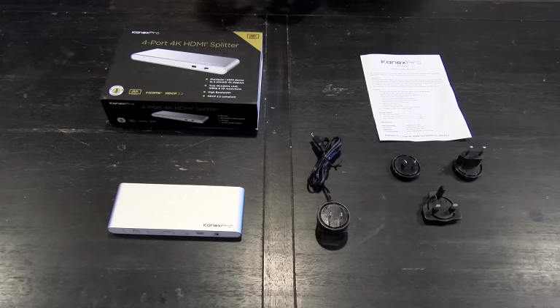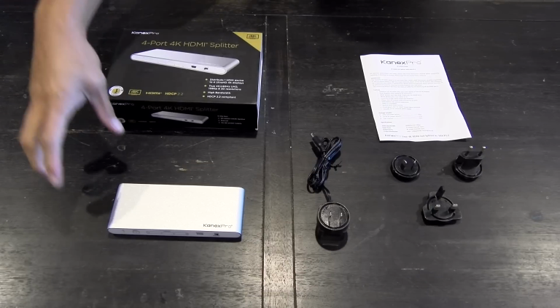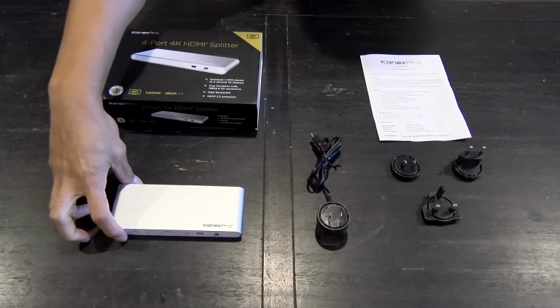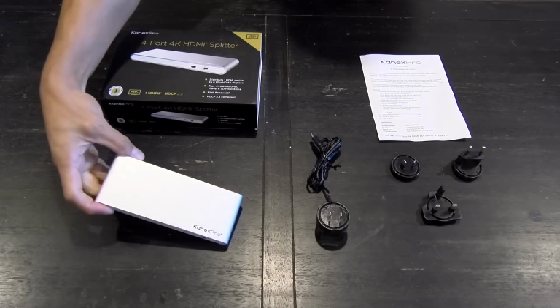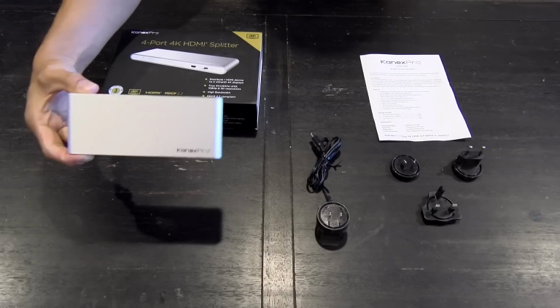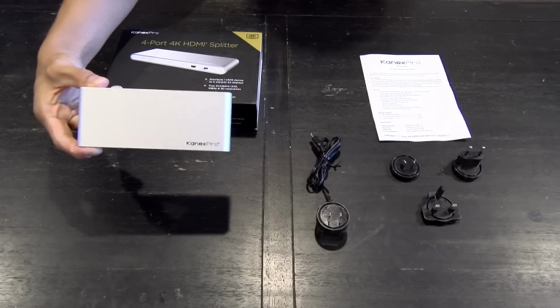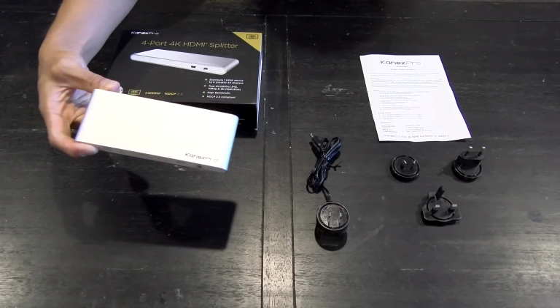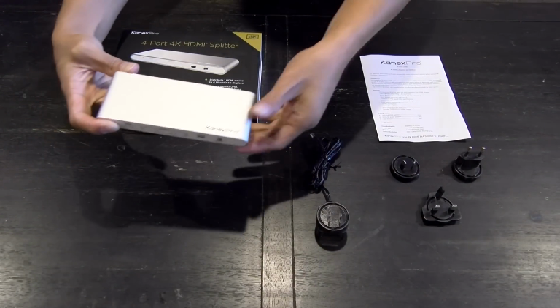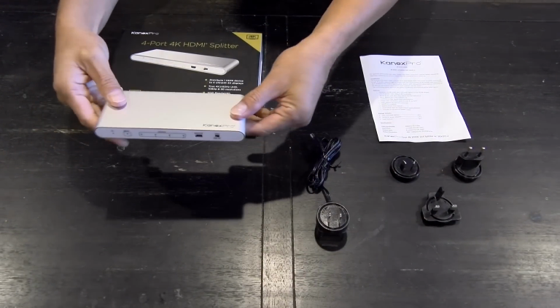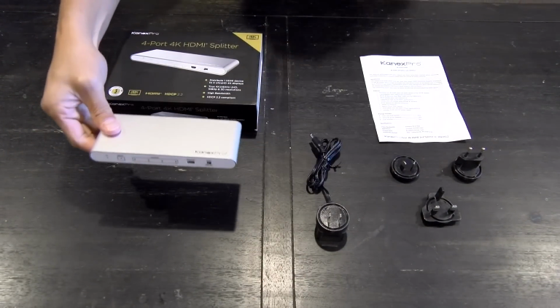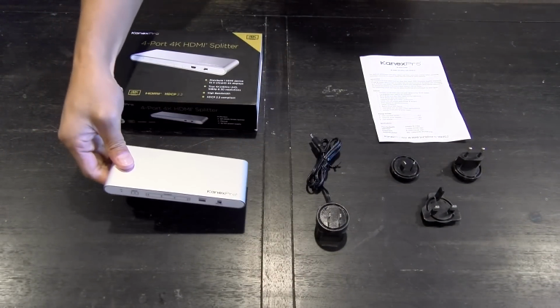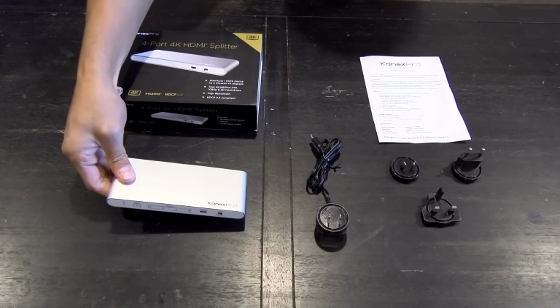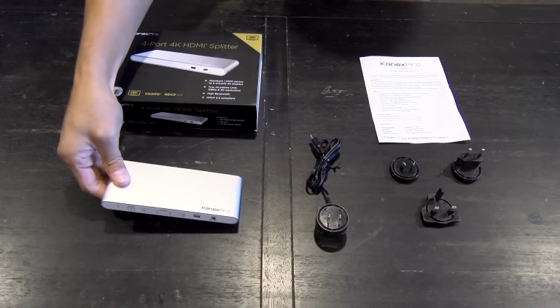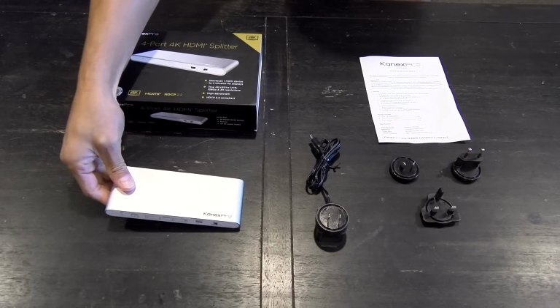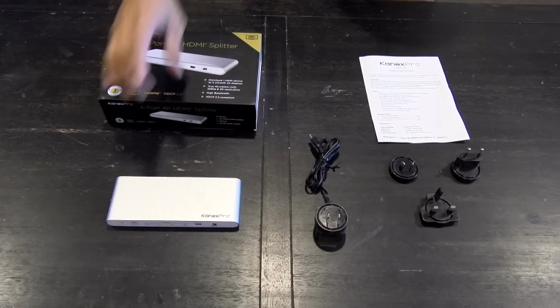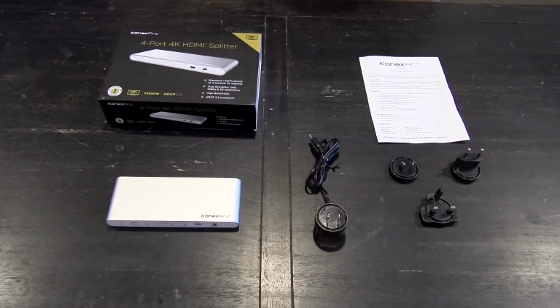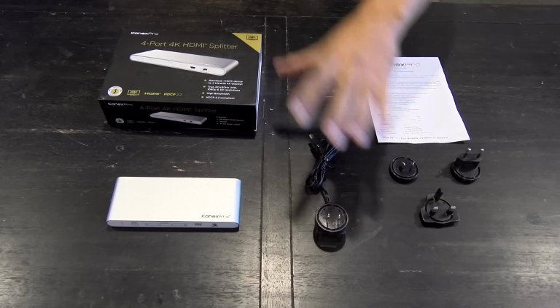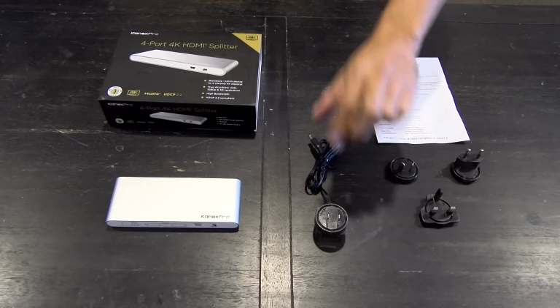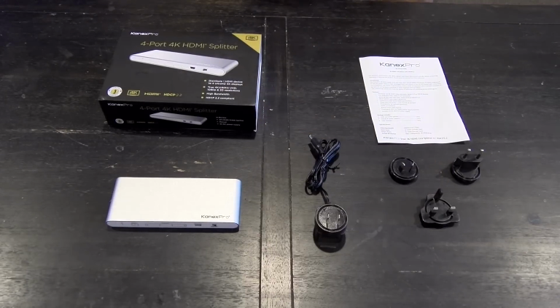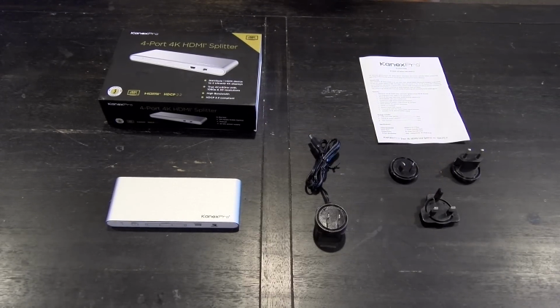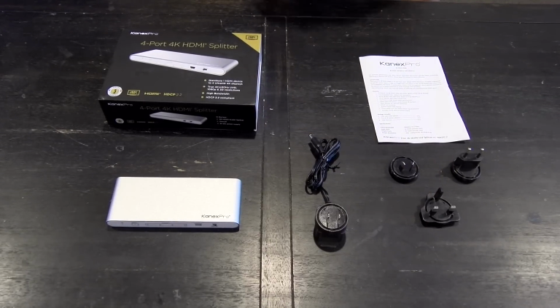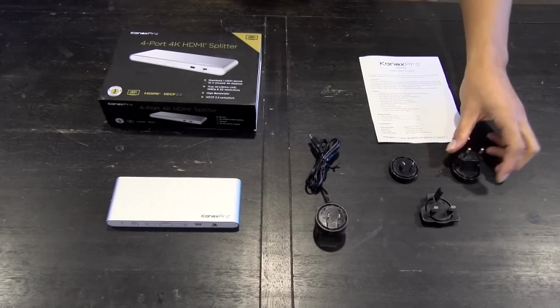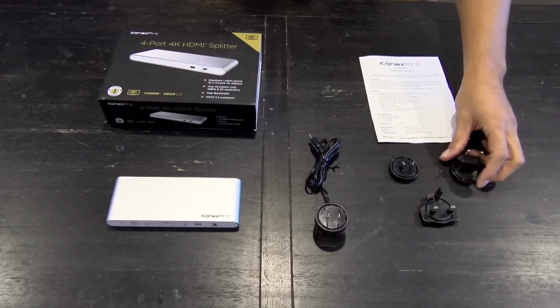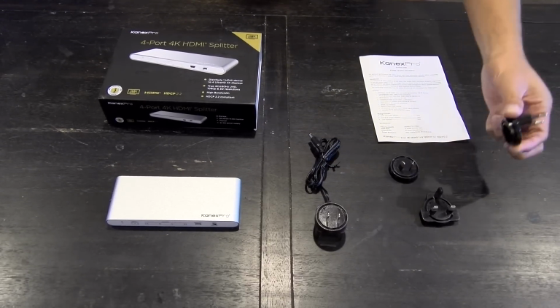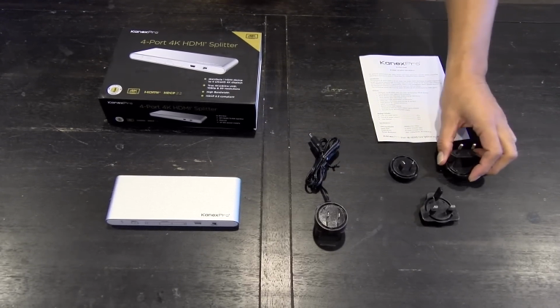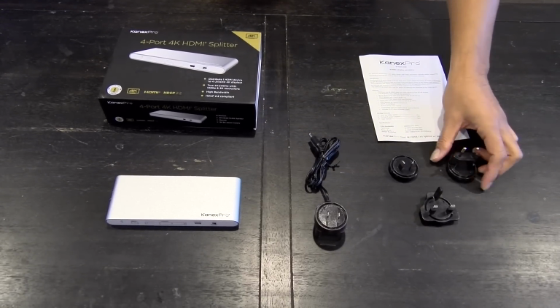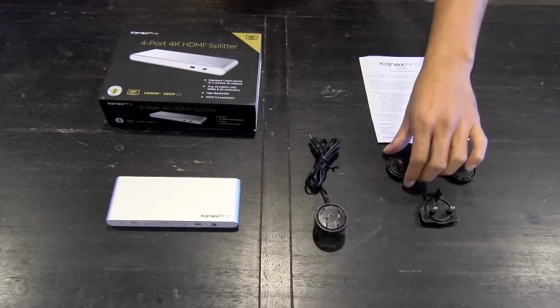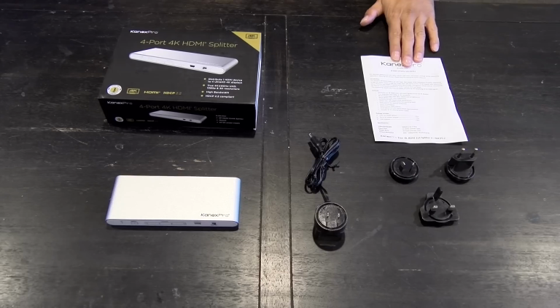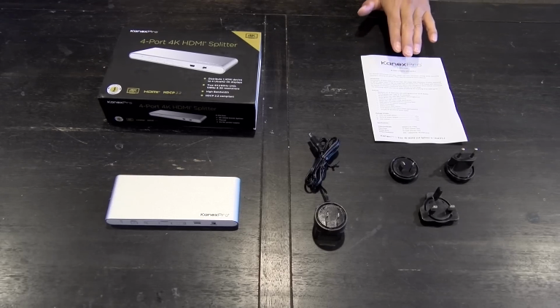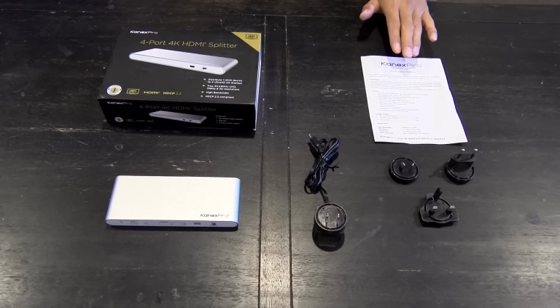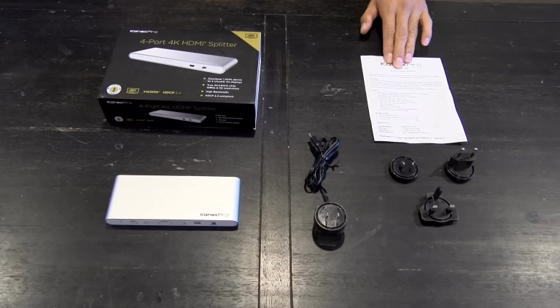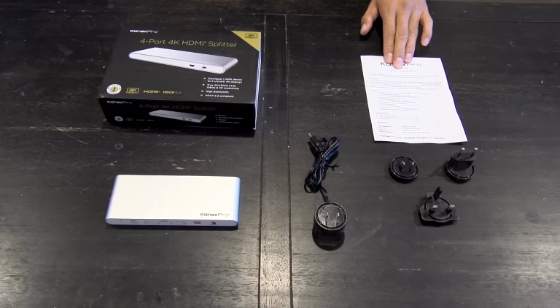We've got our 1x4 Kinects Pro splitter here — very sleek, silver design. We've got our power supply; it's a universal power supply depending on your region. And of course, our user manual.